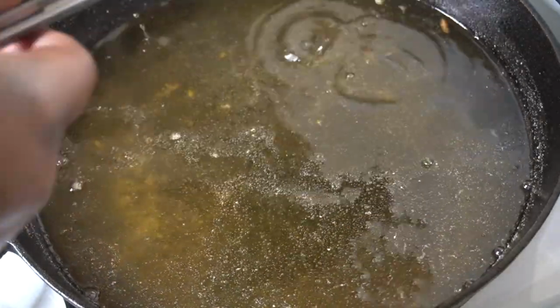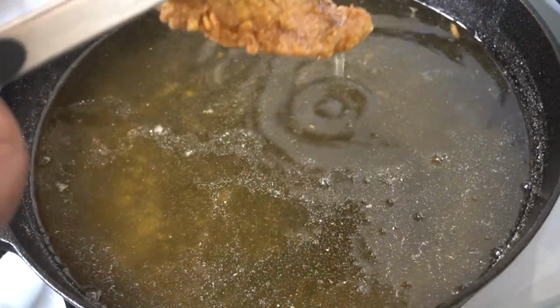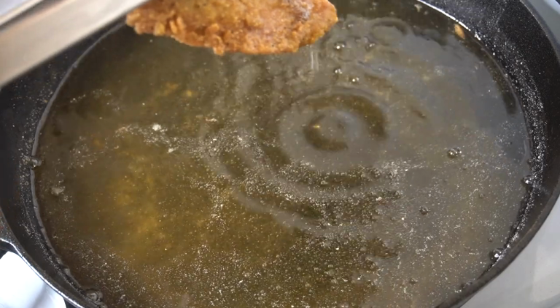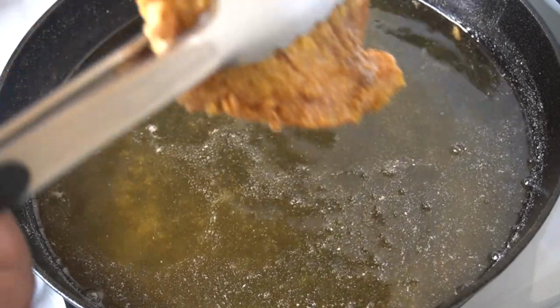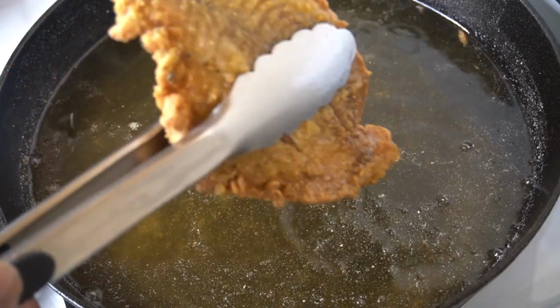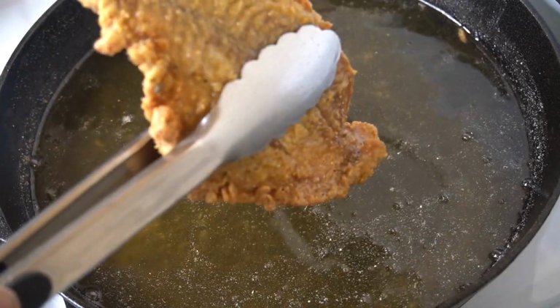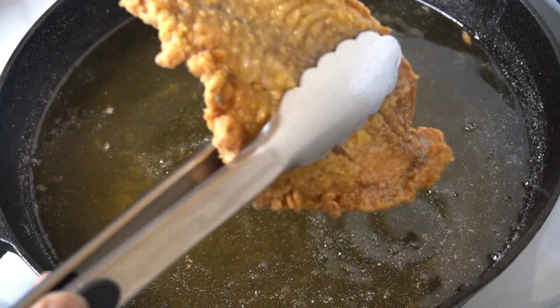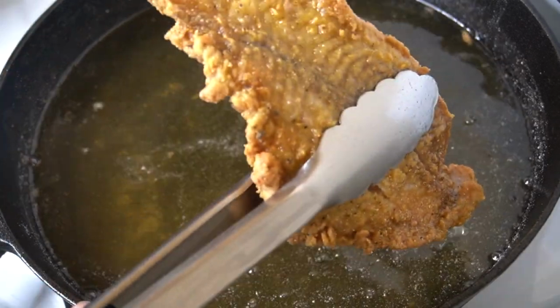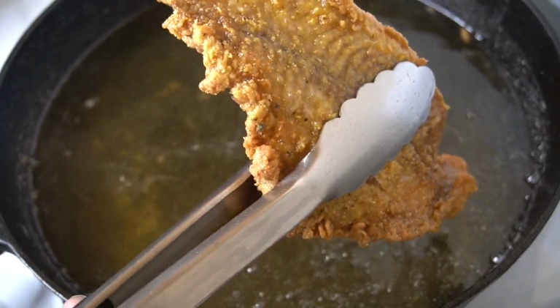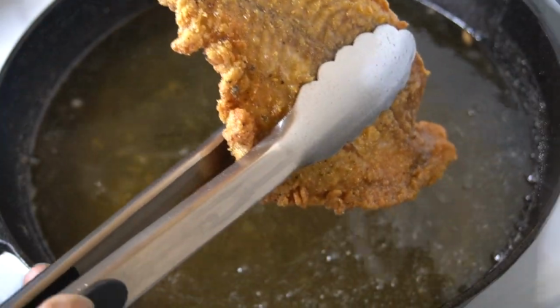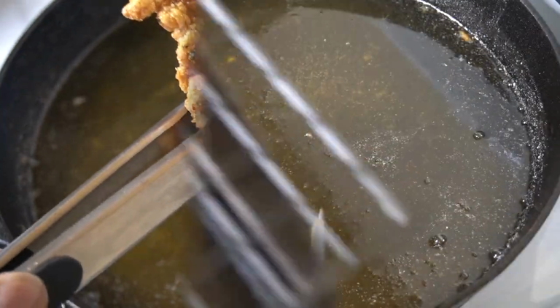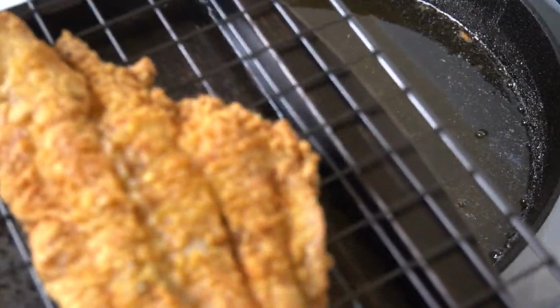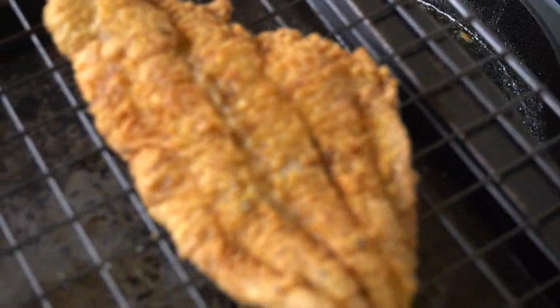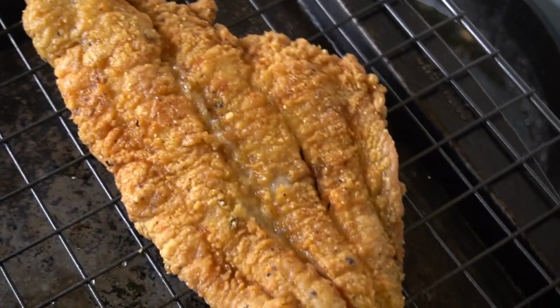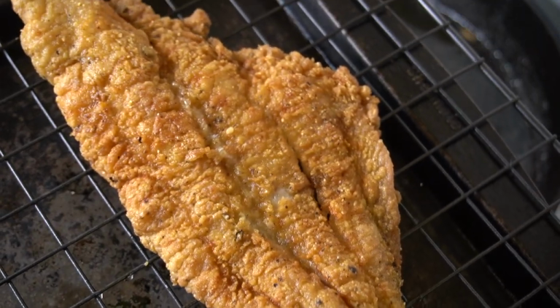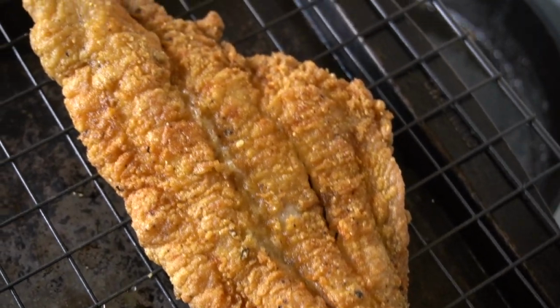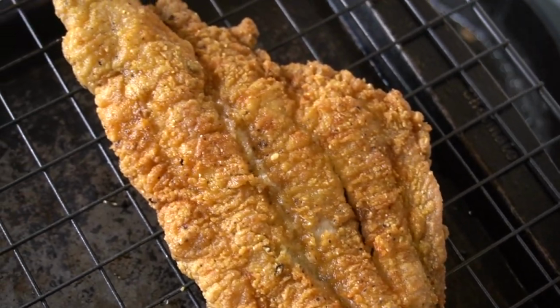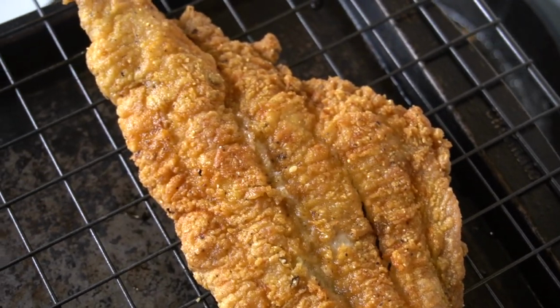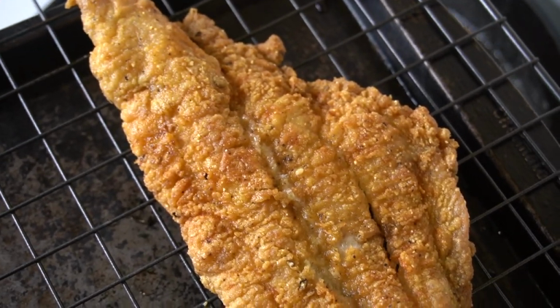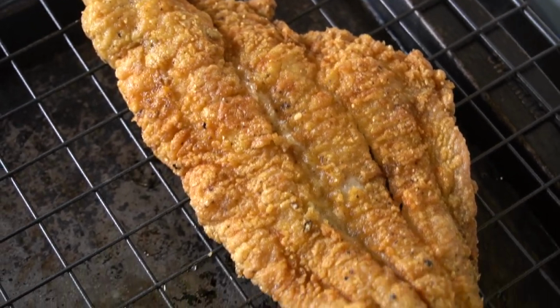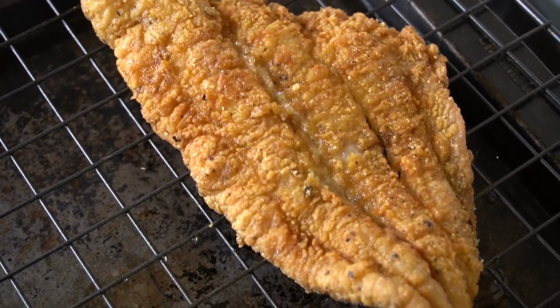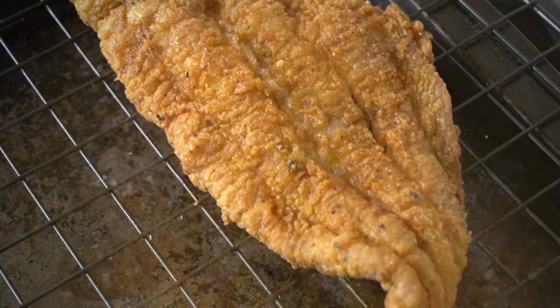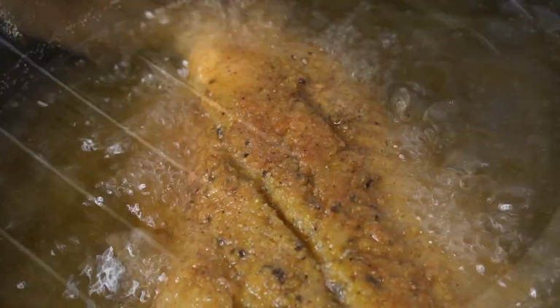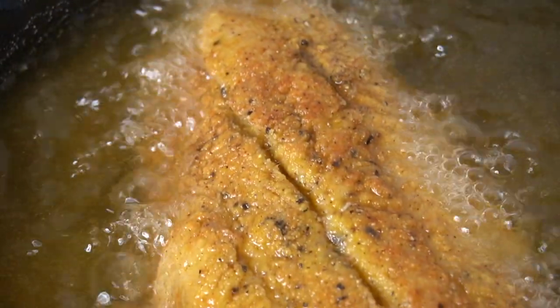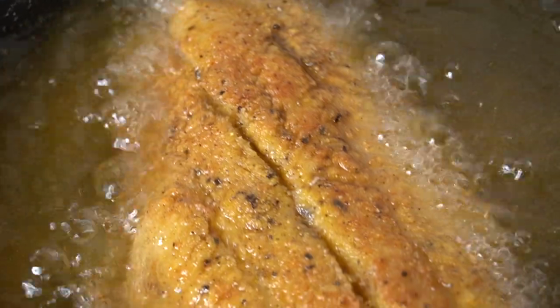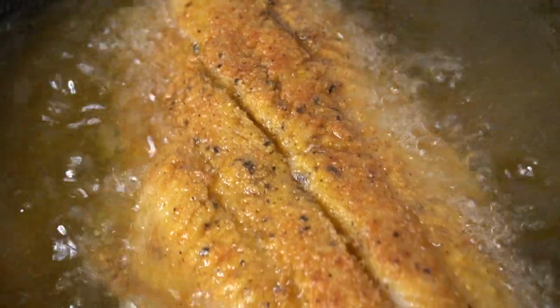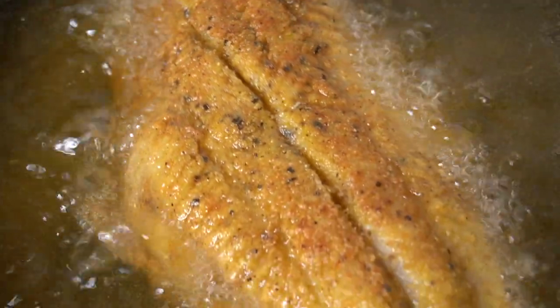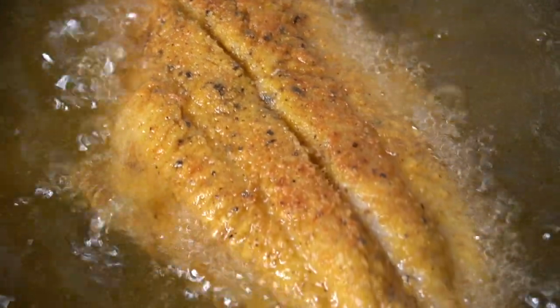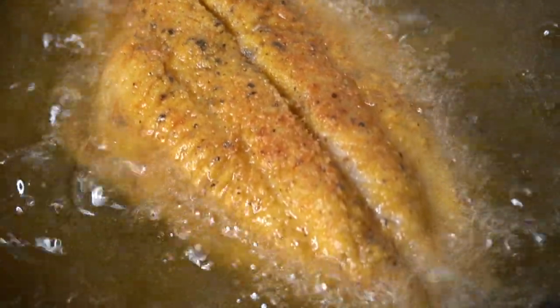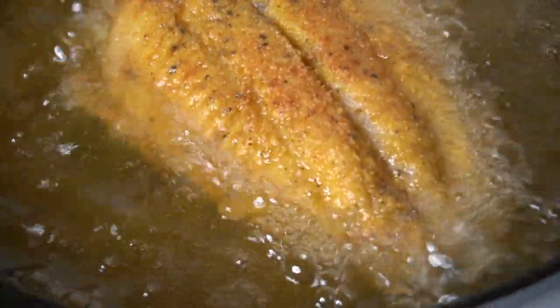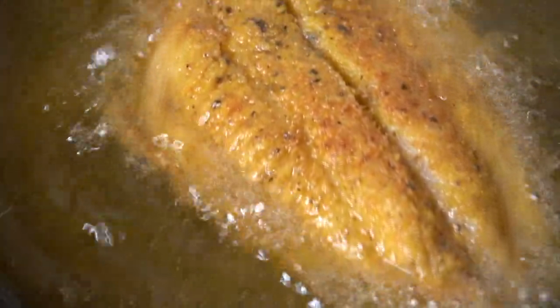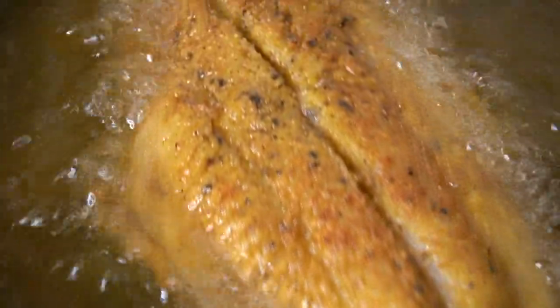I let the catfish cook on that second side for about three to four more minutes, then flipped it over maybe once or twice as needed, just to make sure it was nice and golden. And that's how that catfish looked when it was done.